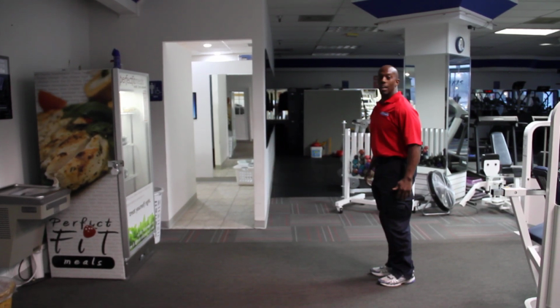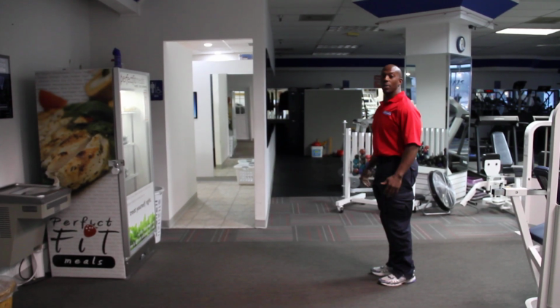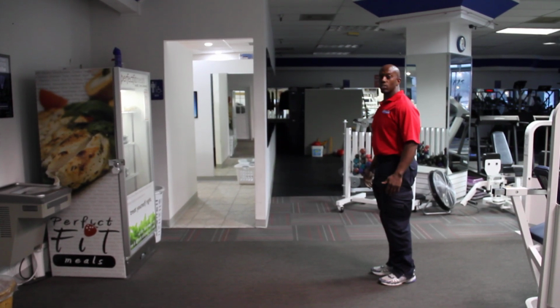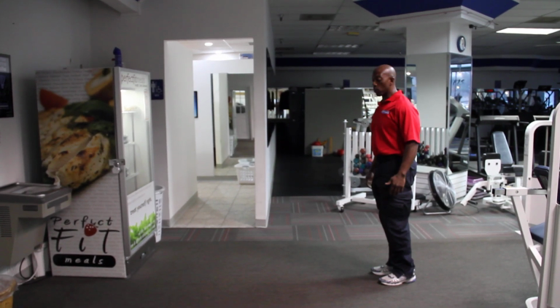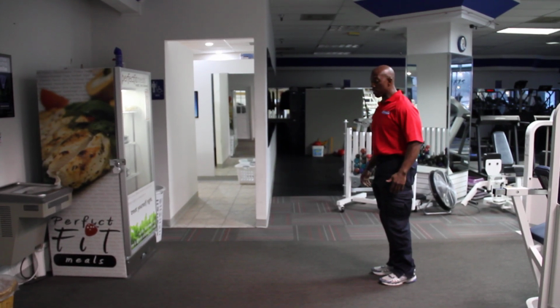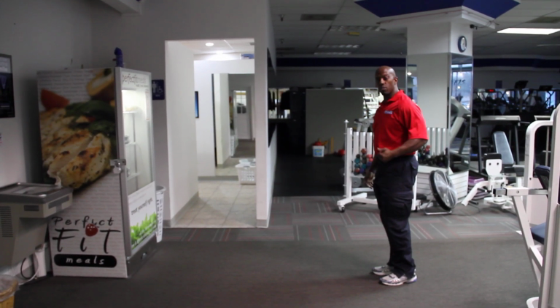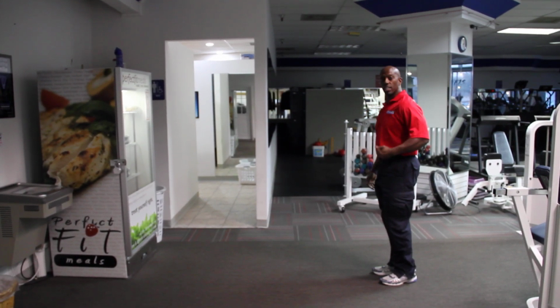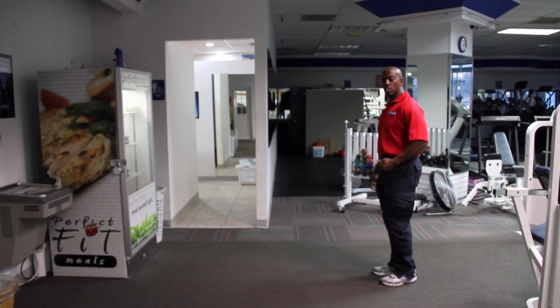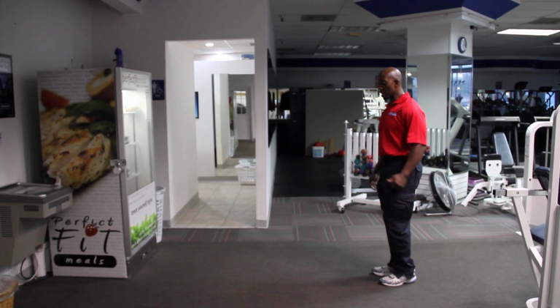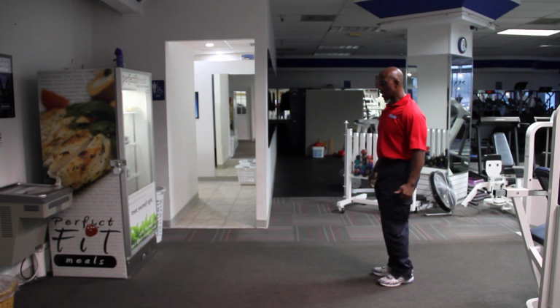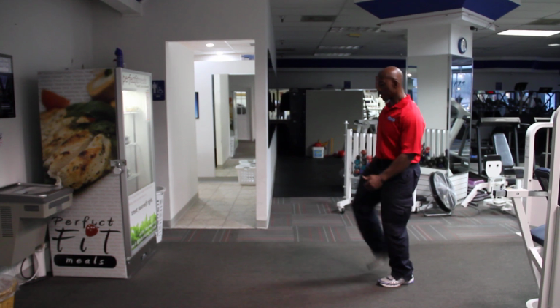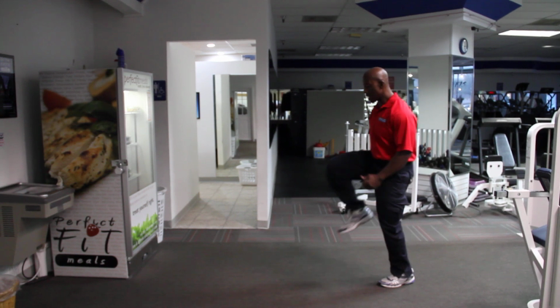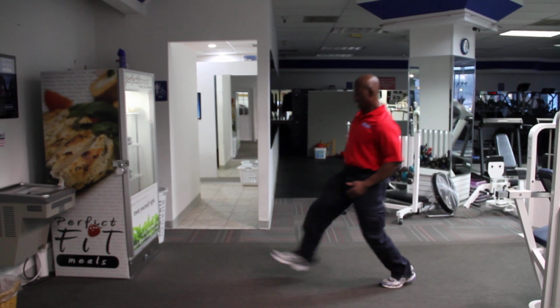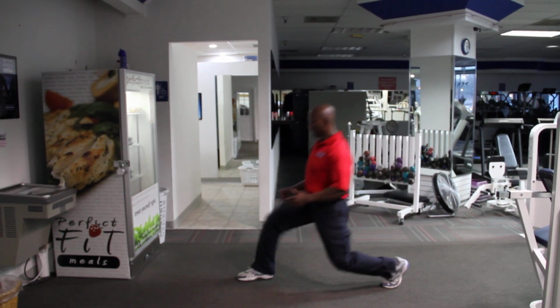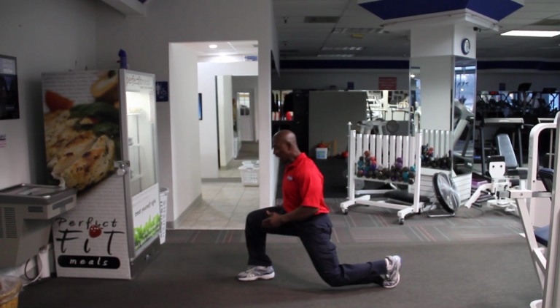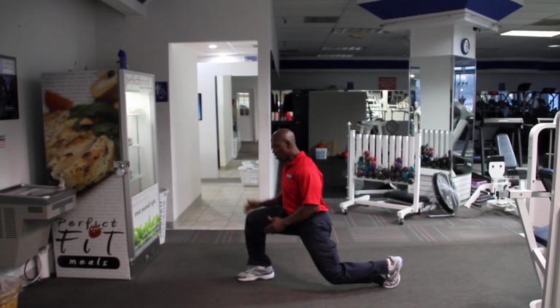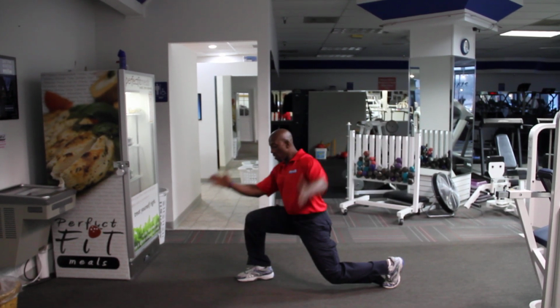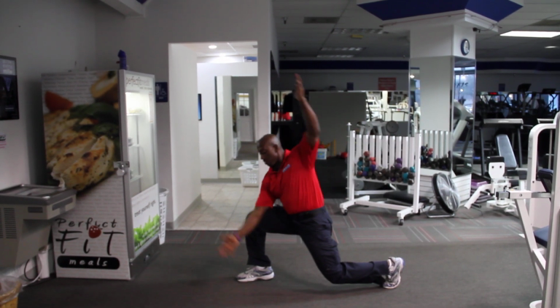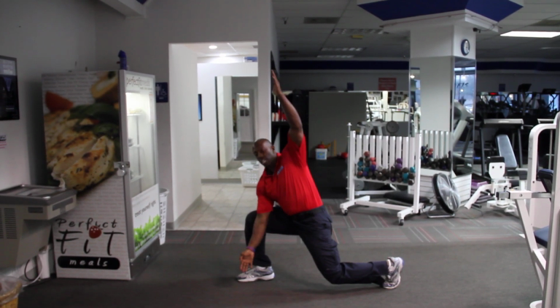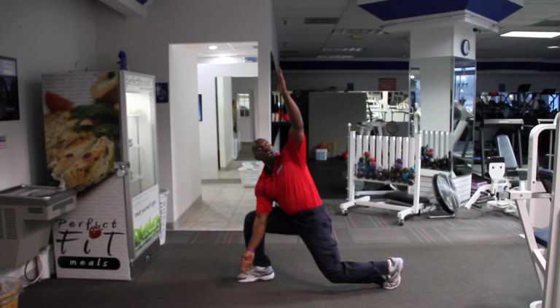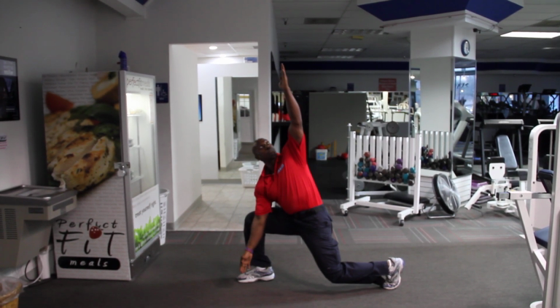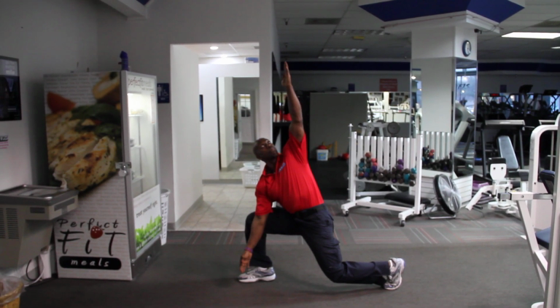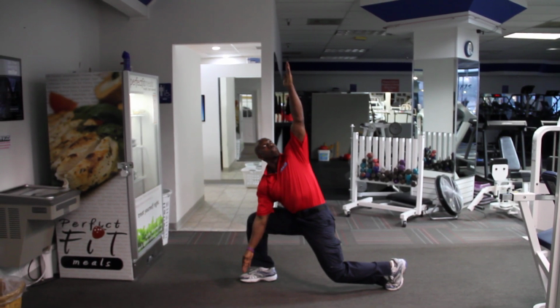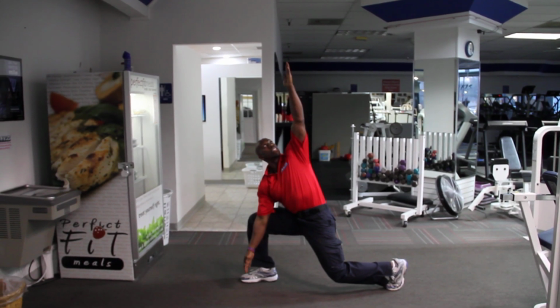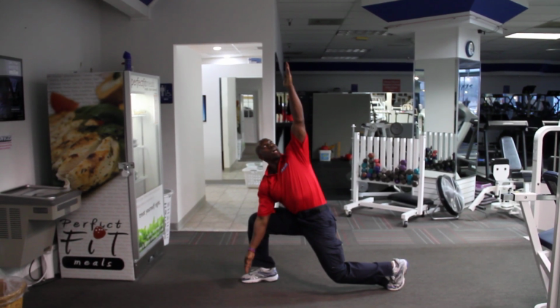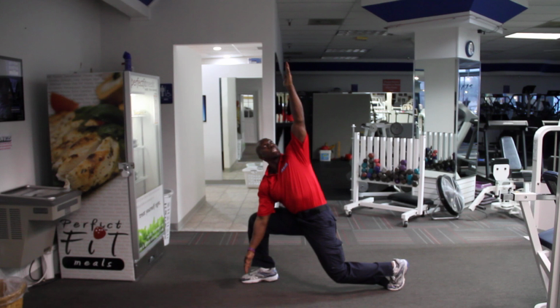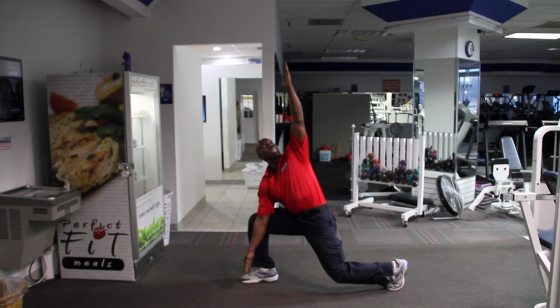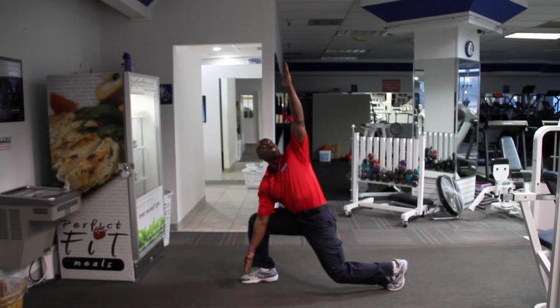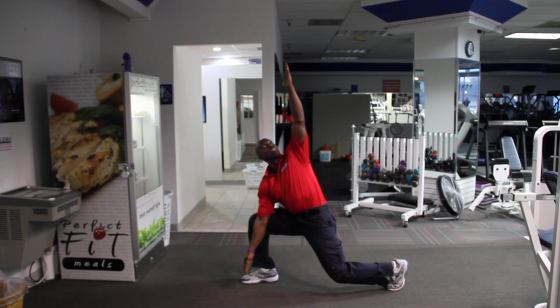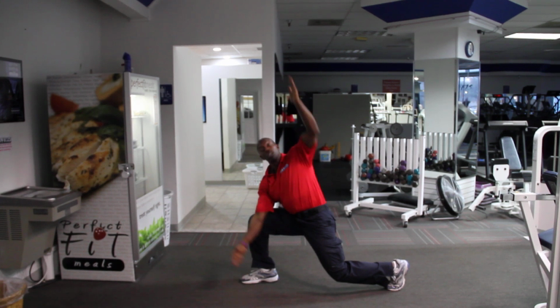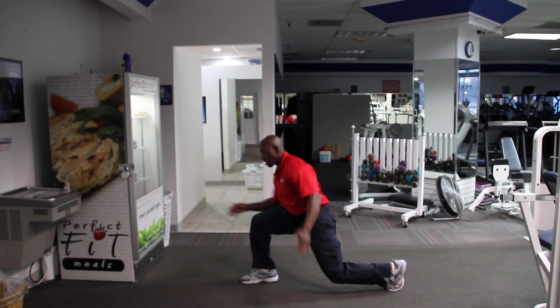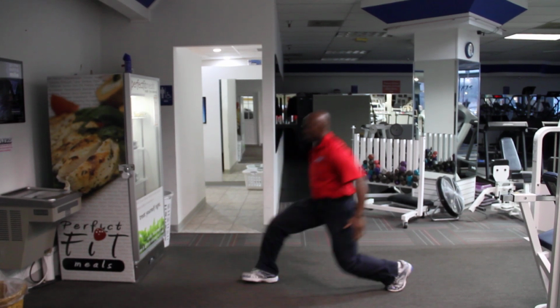Then we can add a triangle — one of my favorite ways to stretch out my hips dynamically. So I can lunge, front foot in, arms in opposite places, abs engaged, and switch.